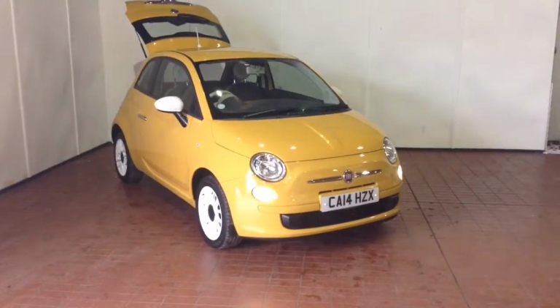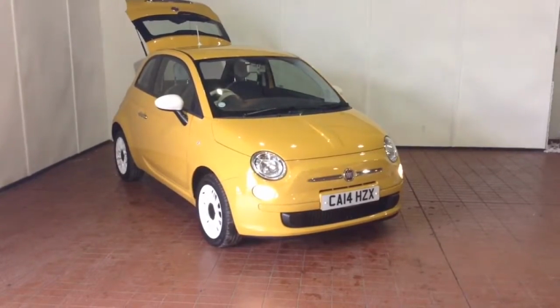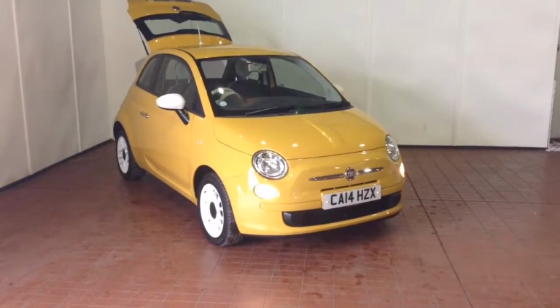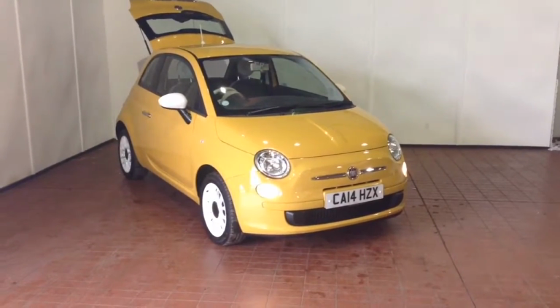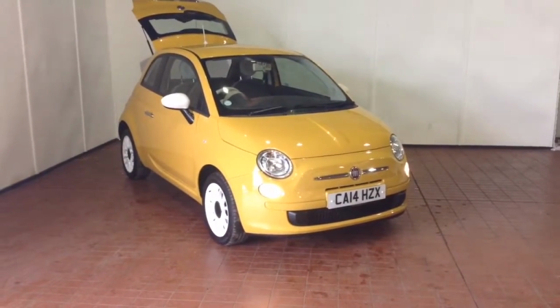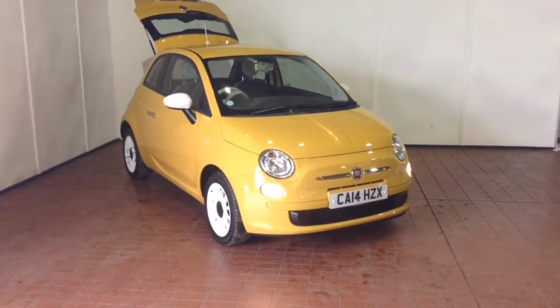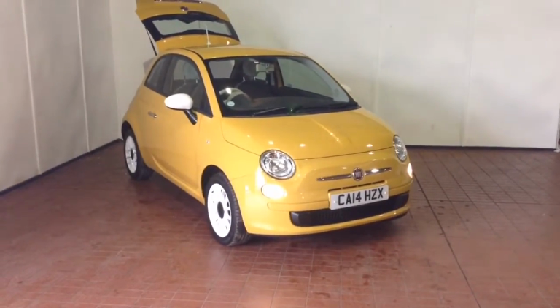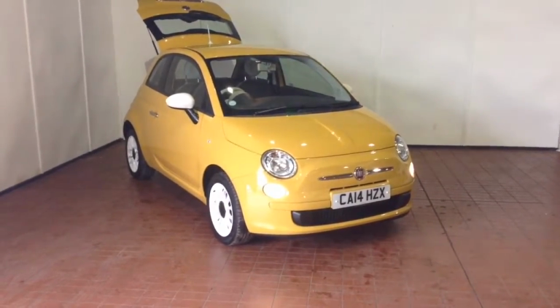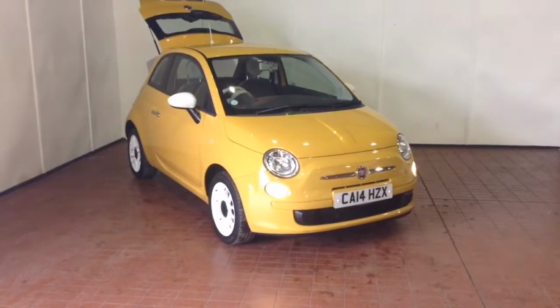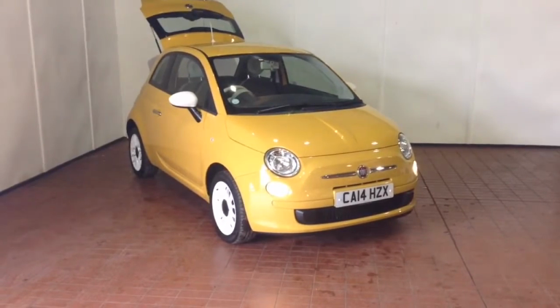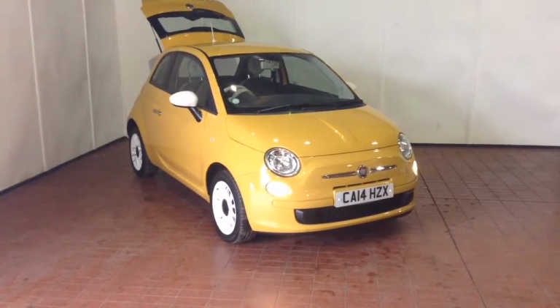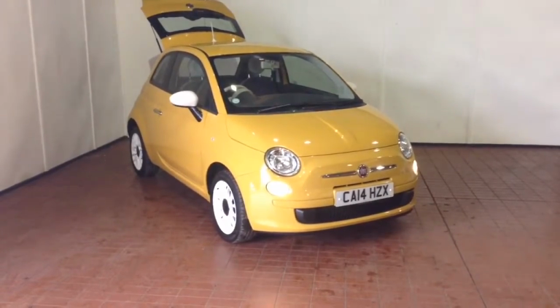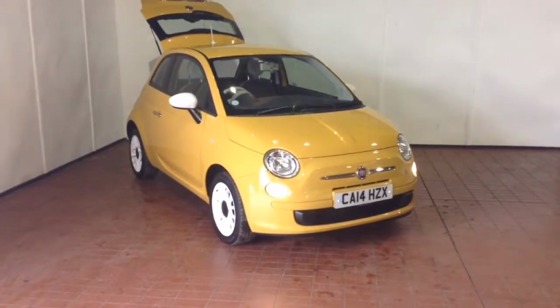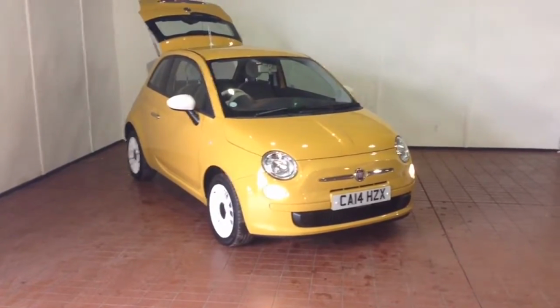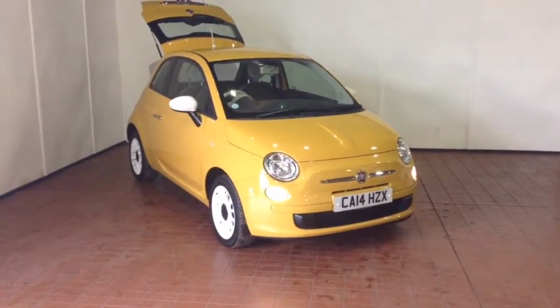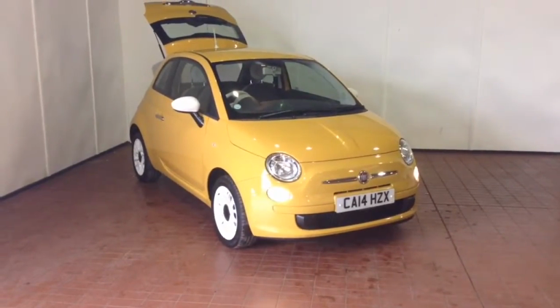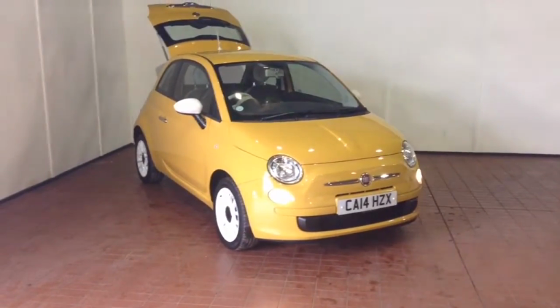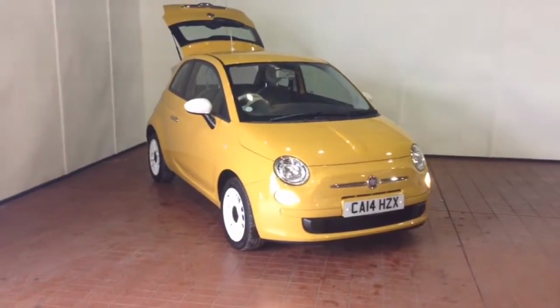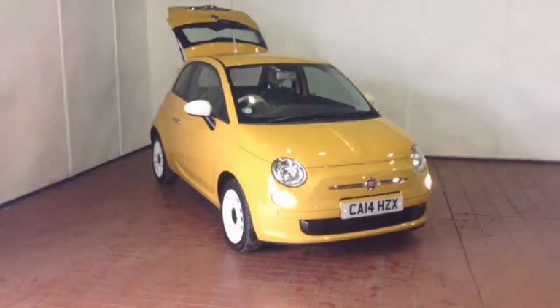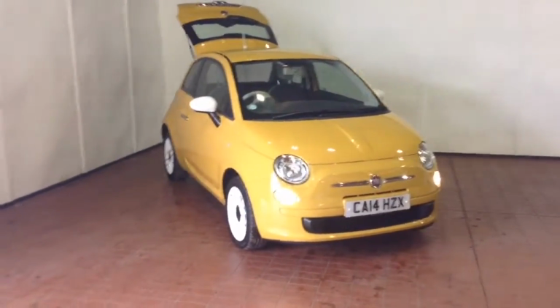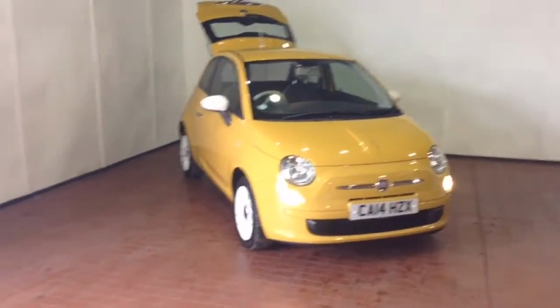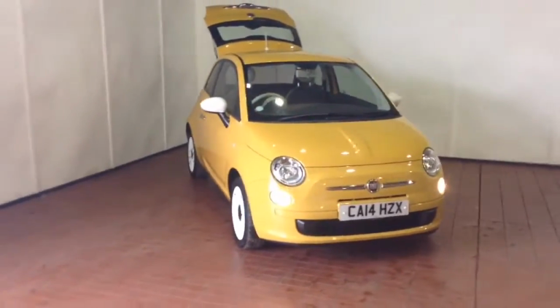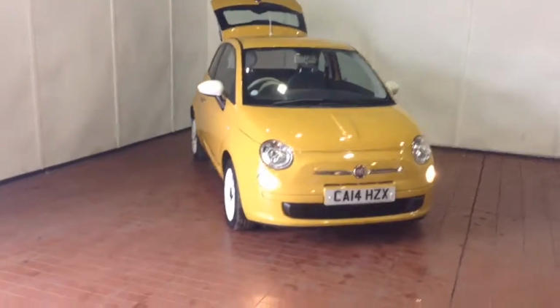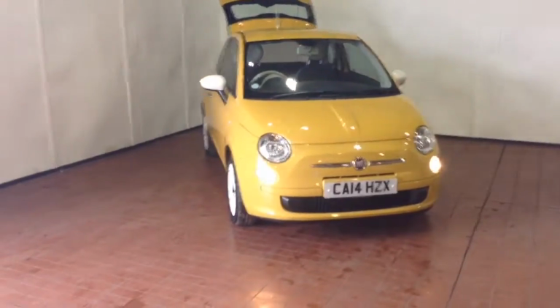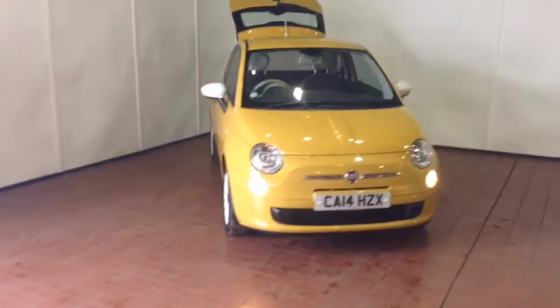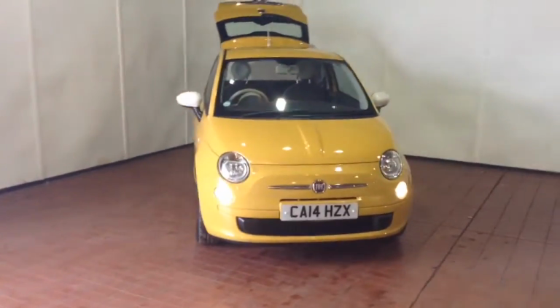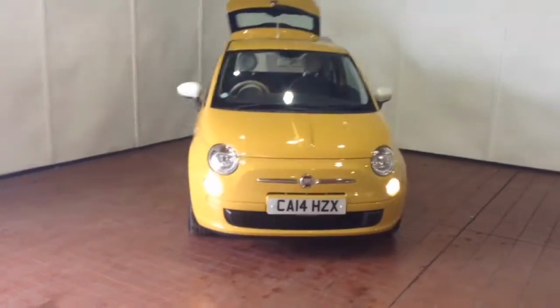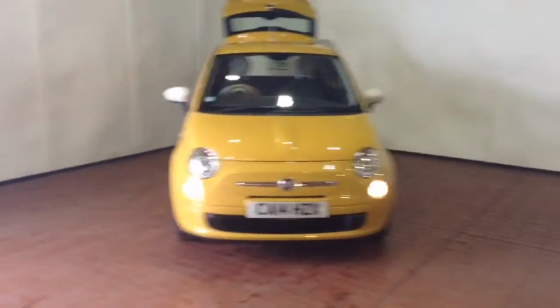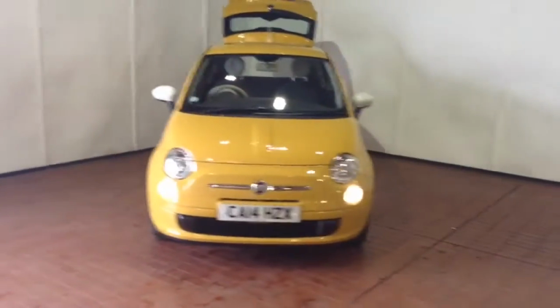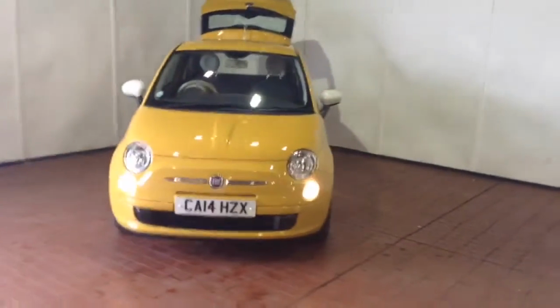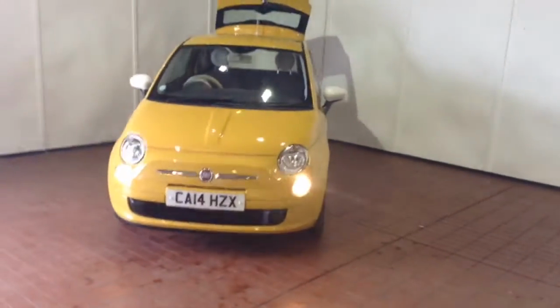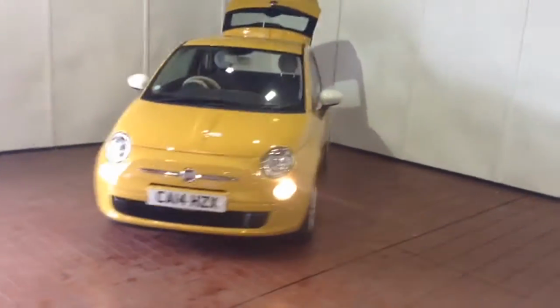Welcome to Wessex Garages in Newport. Today we have for you the Fiat 500 1.2 litre Colour Therapy 3 door. This vehicle is in yellow and it's a petrol manual. It was first registered in 2014 and has one previous owner.